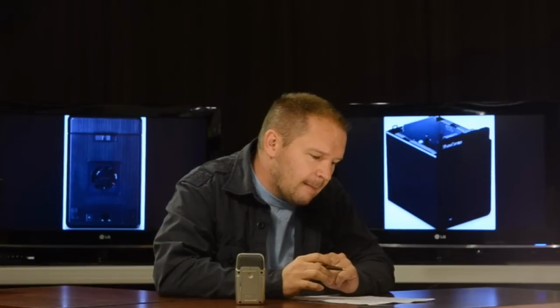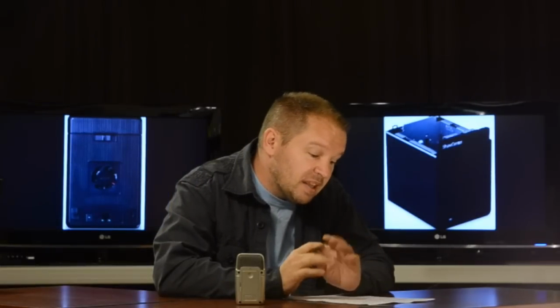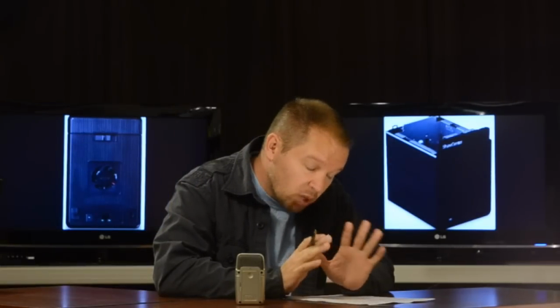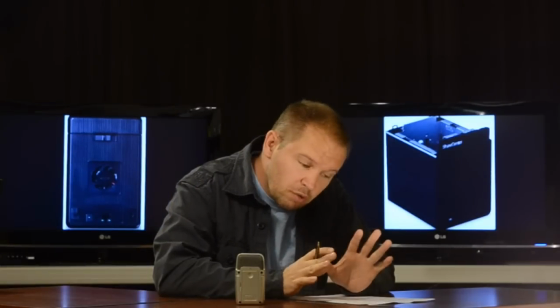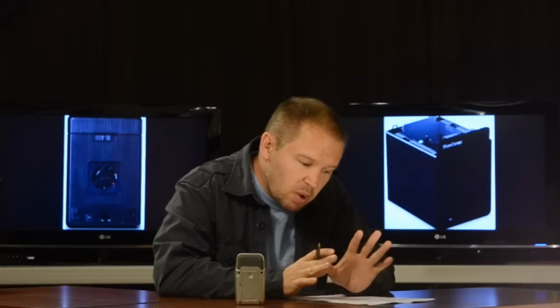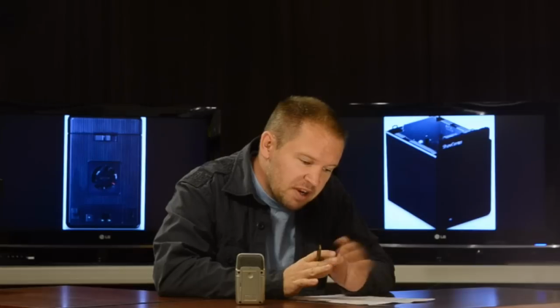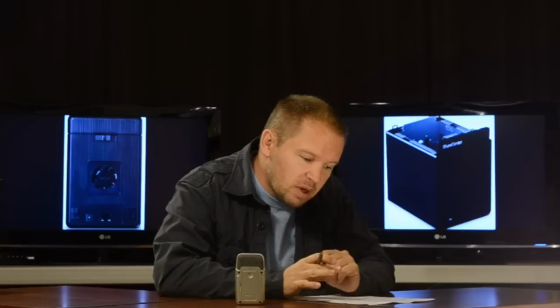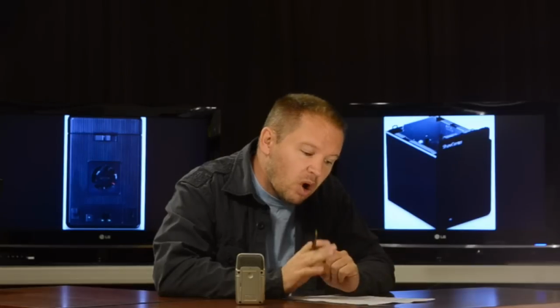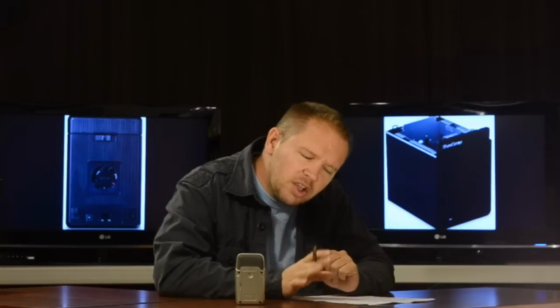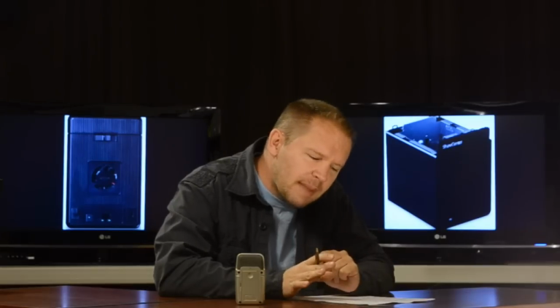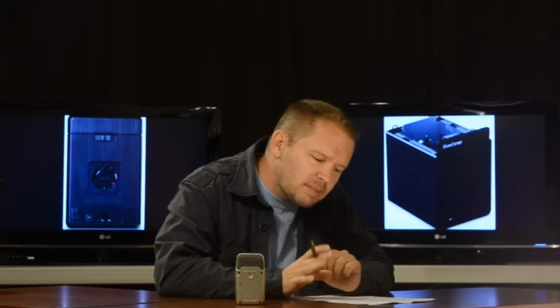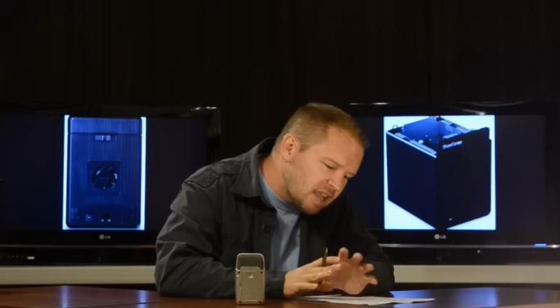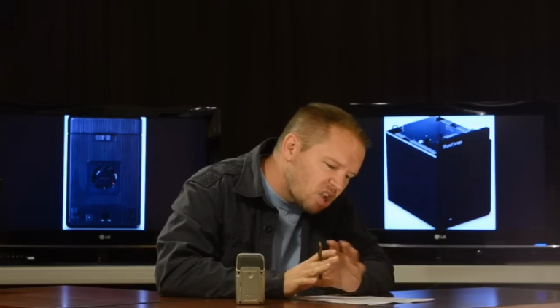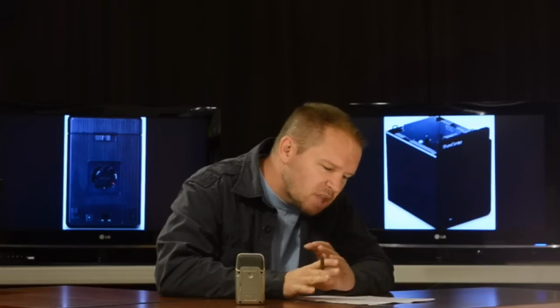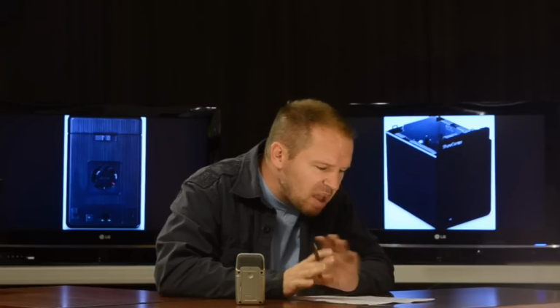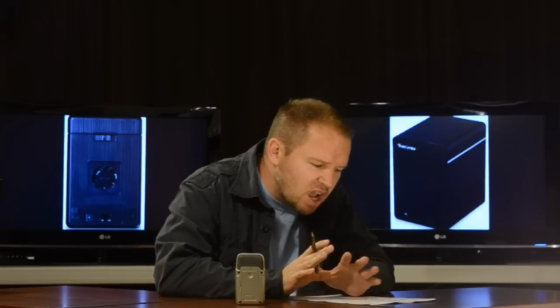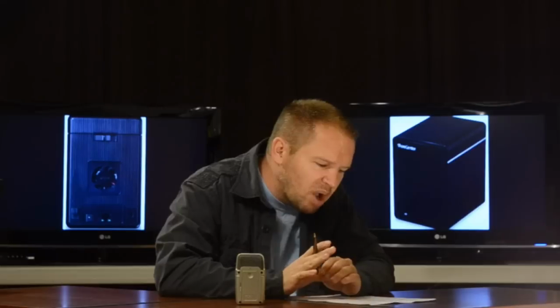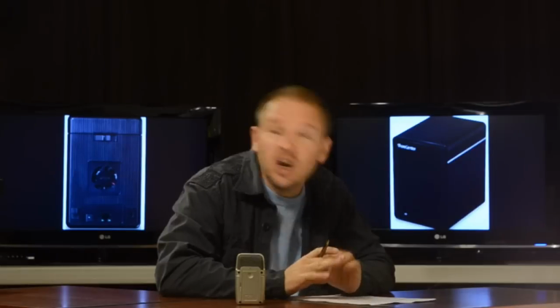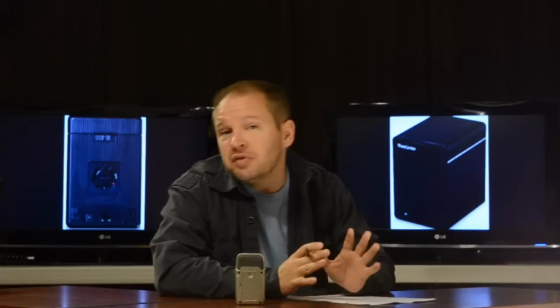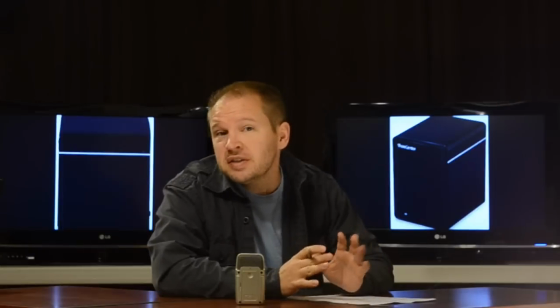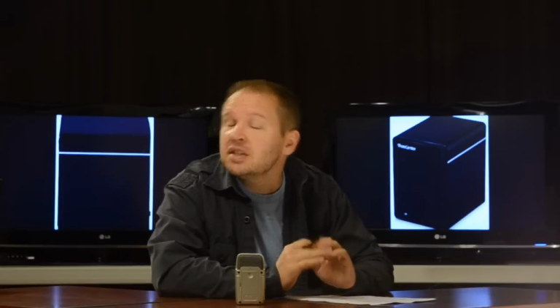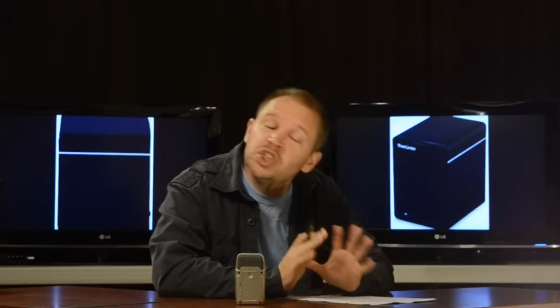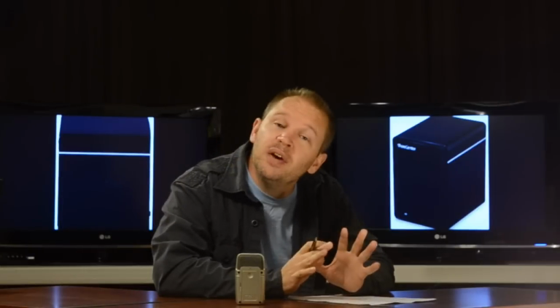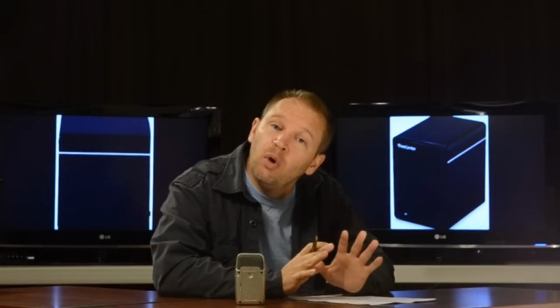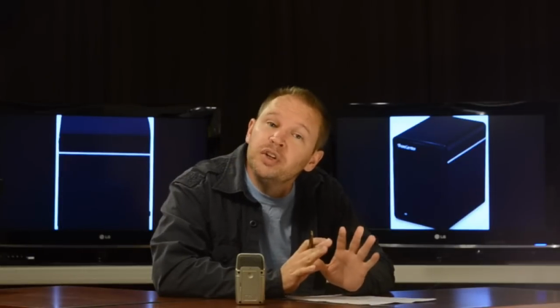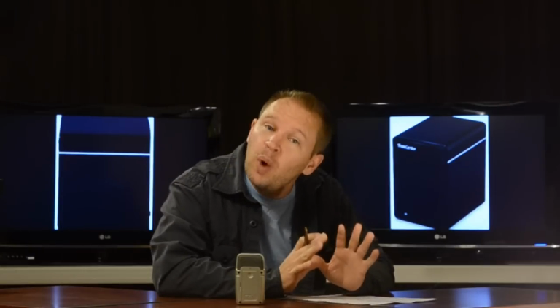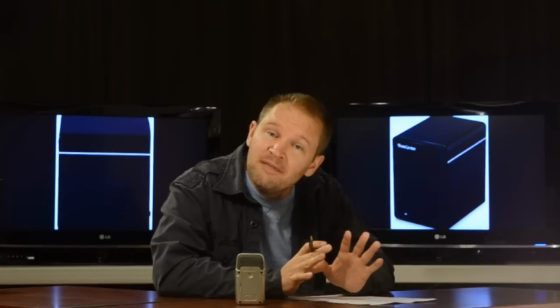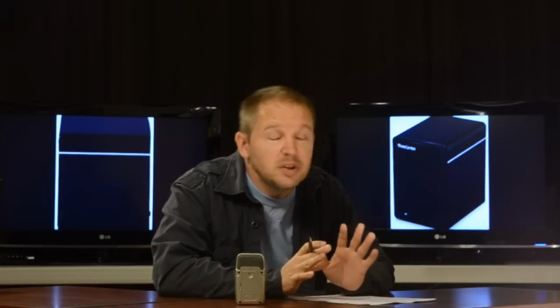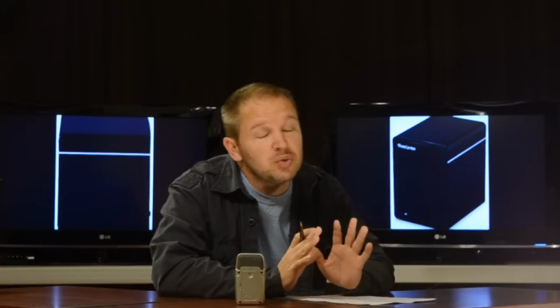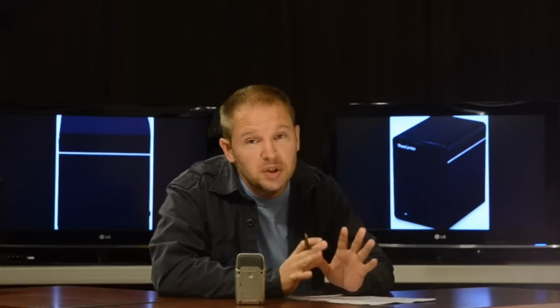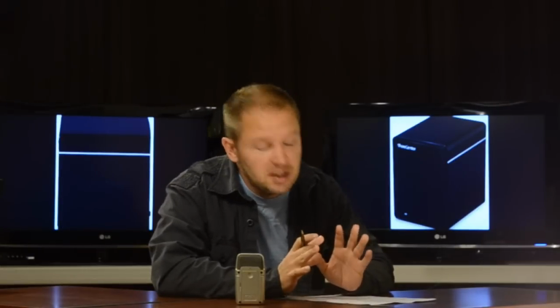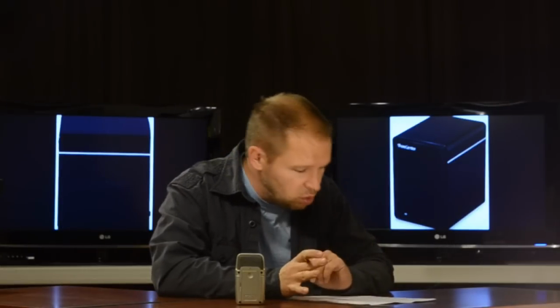It works over the Wi-Fi network so all your laptops, desktops, iPads, iPods, and other devices can share it over your Wi-Fi, which is really cool.